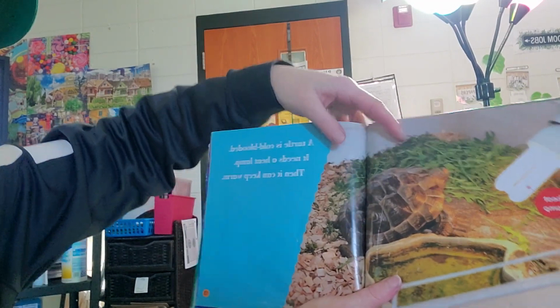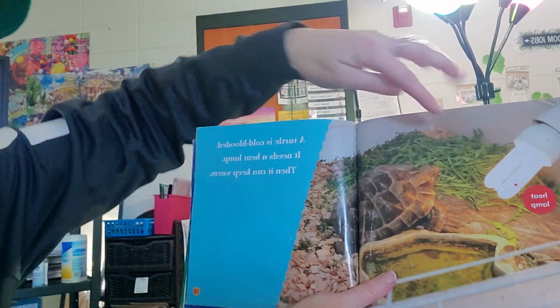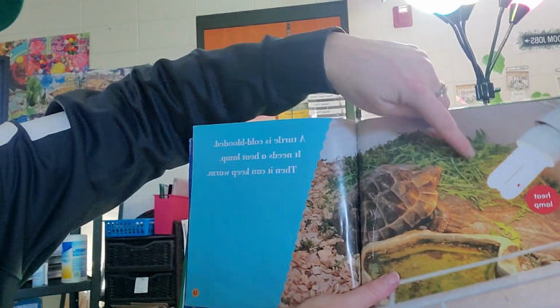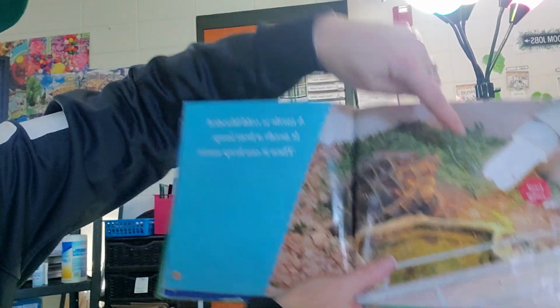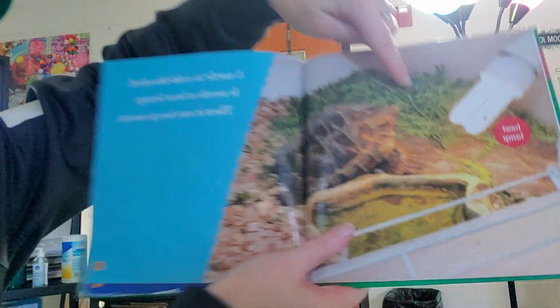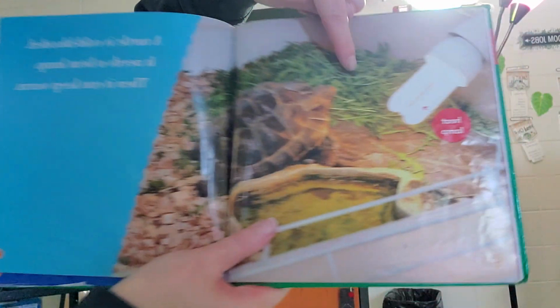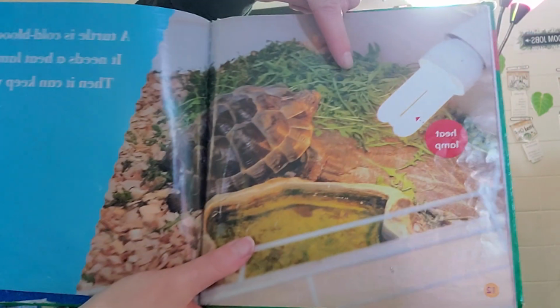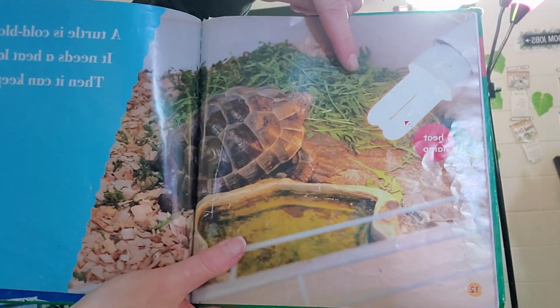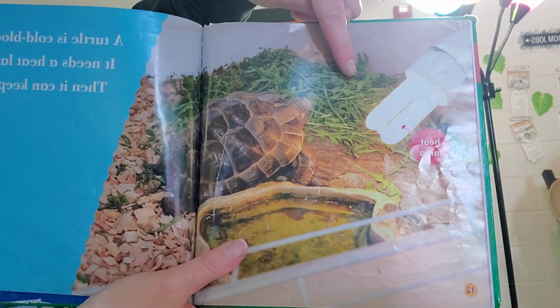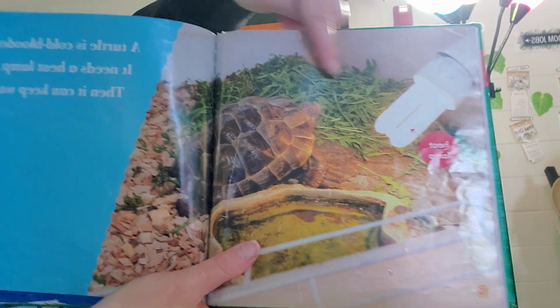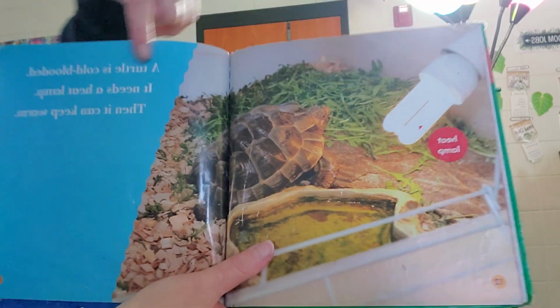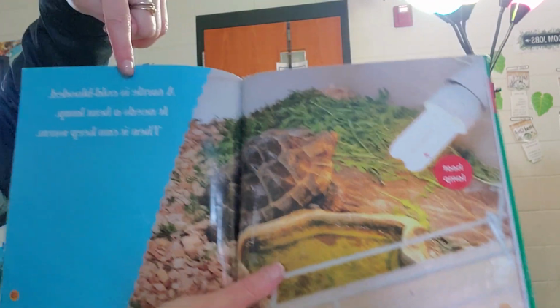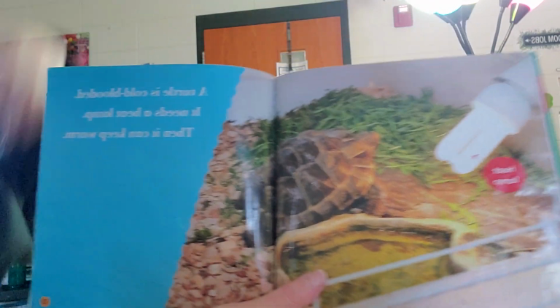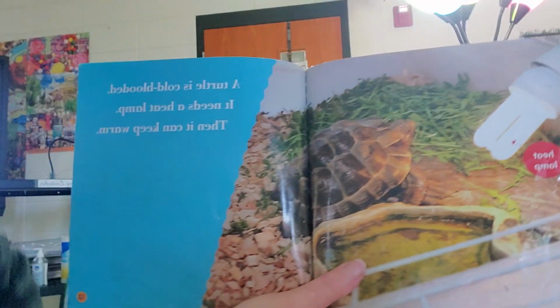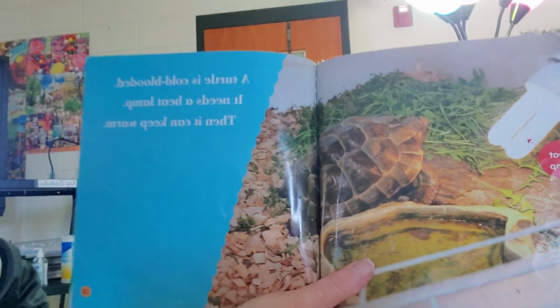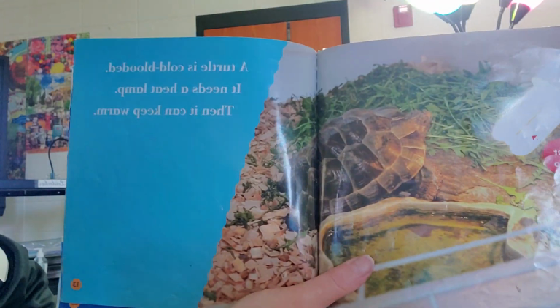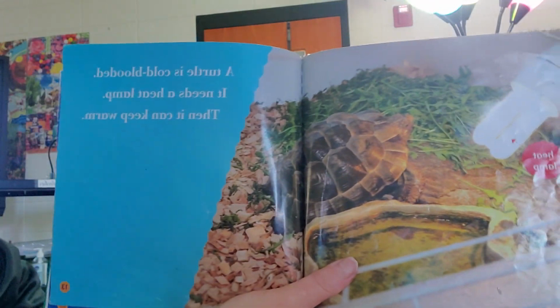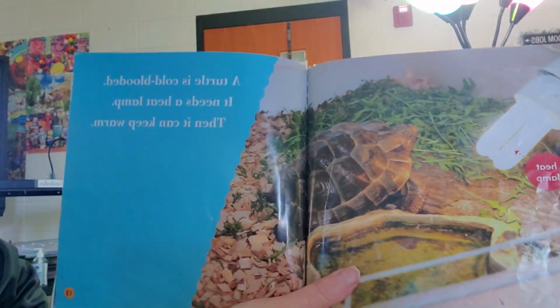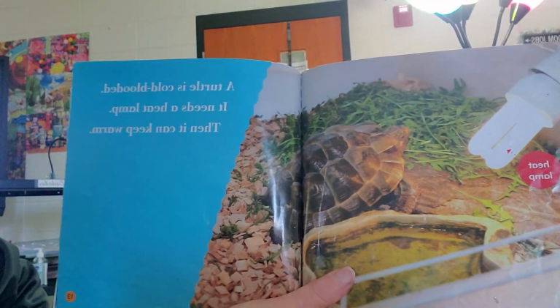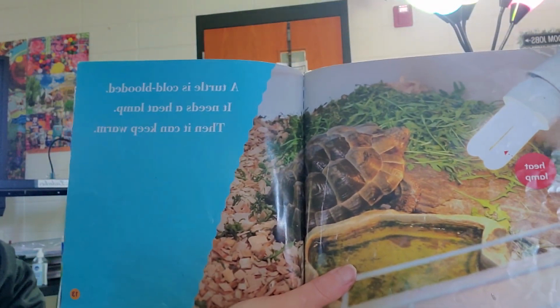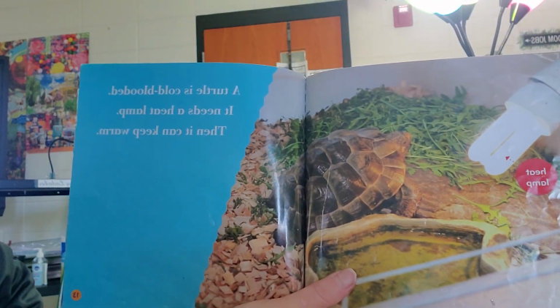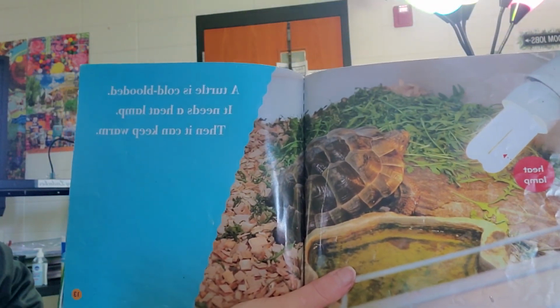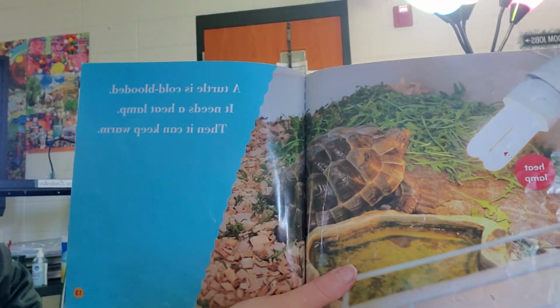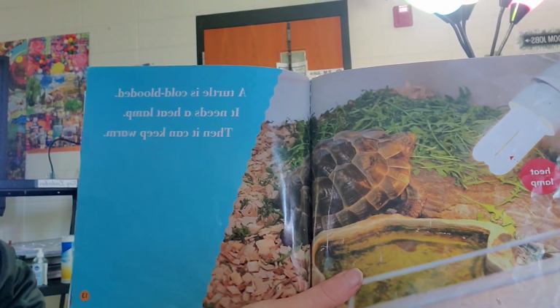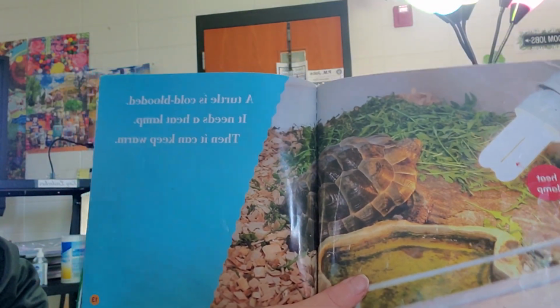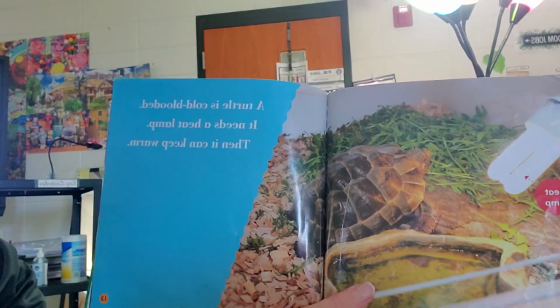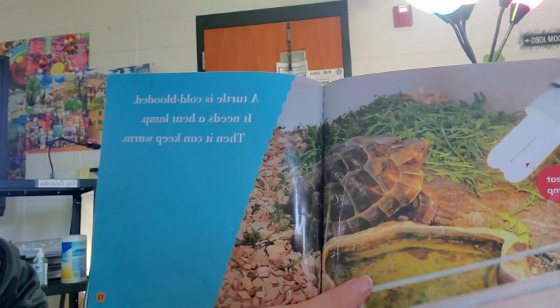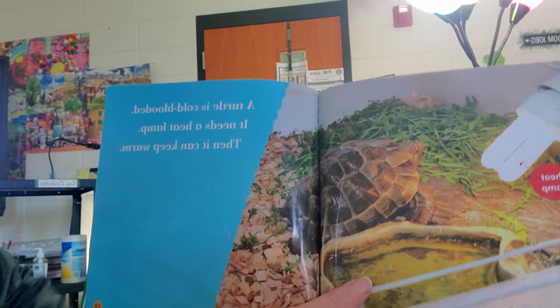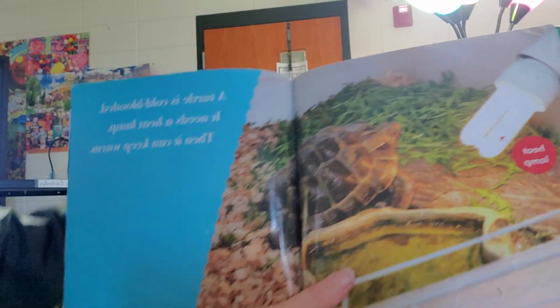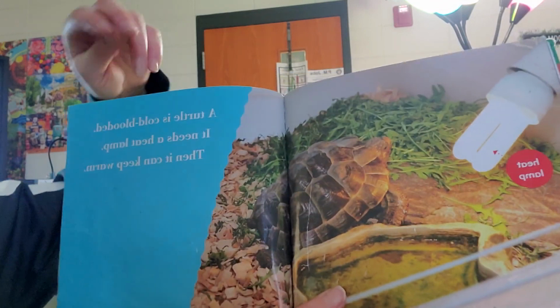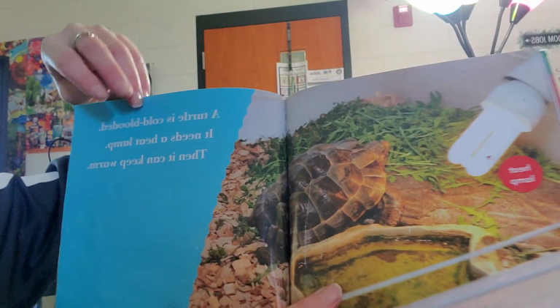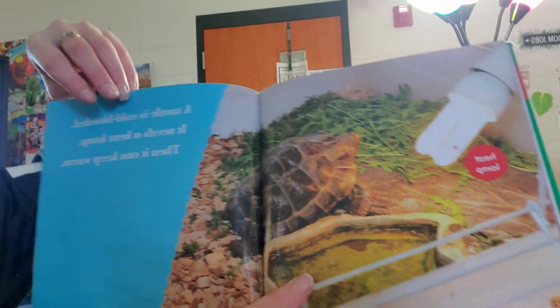Here's a heat lamp. A turtle is cold-blooded. It needs a heat lamp so it can keep warm.